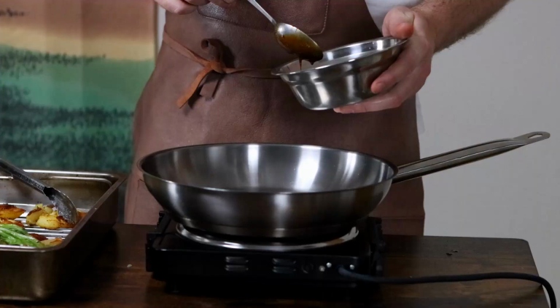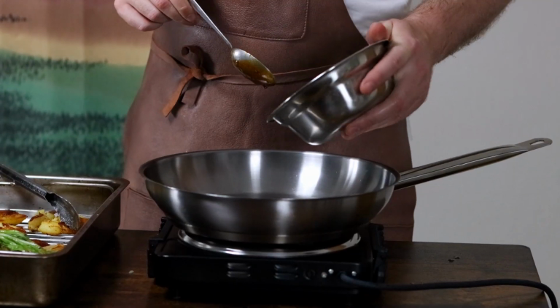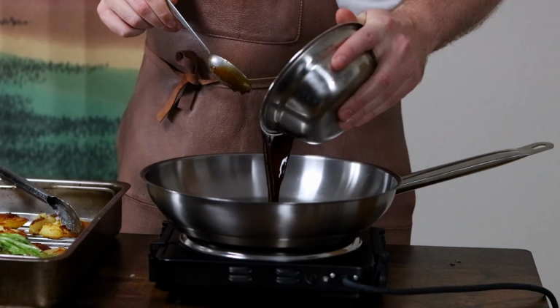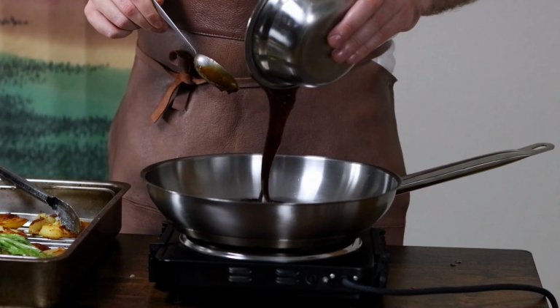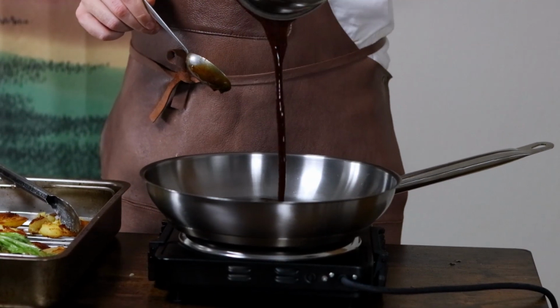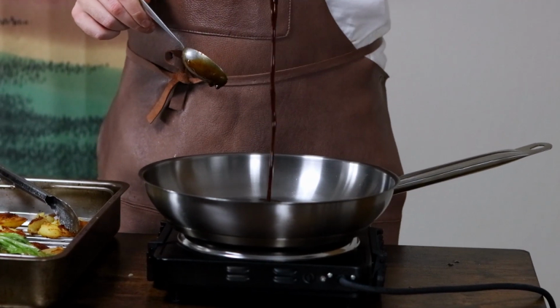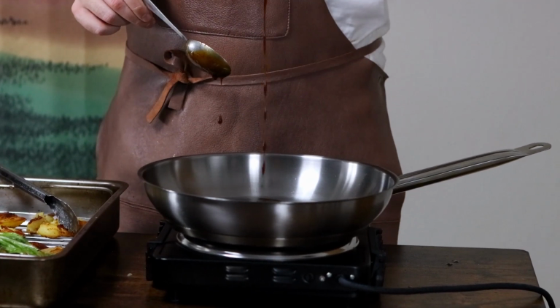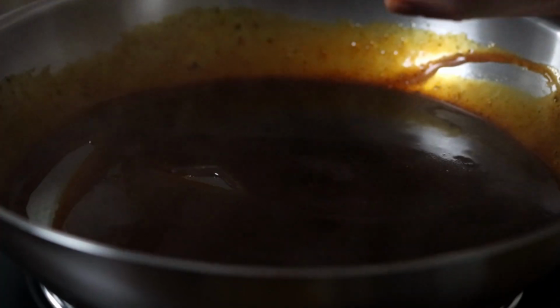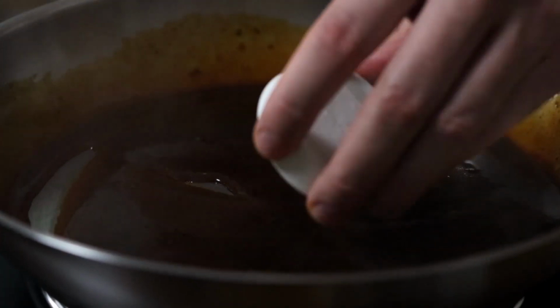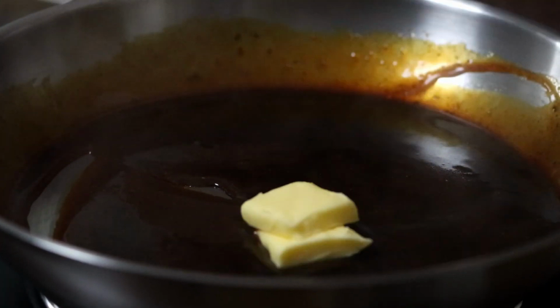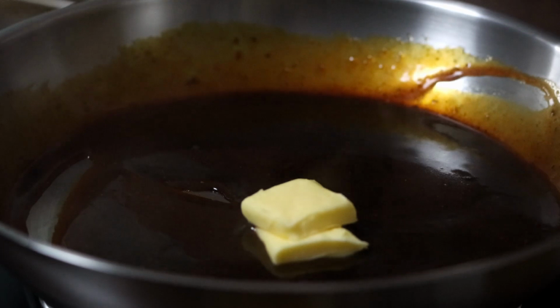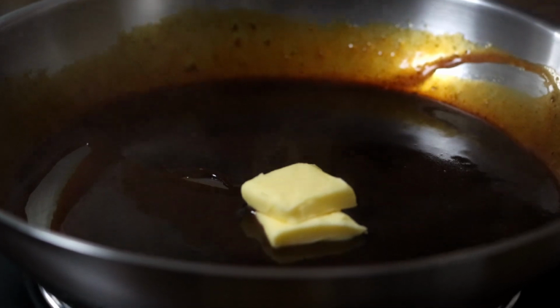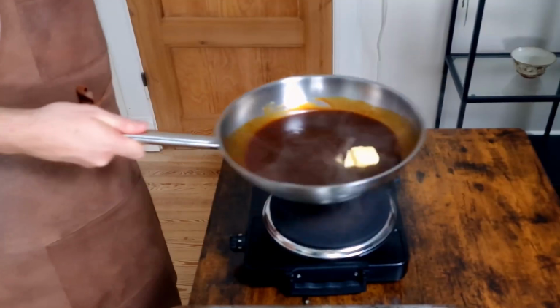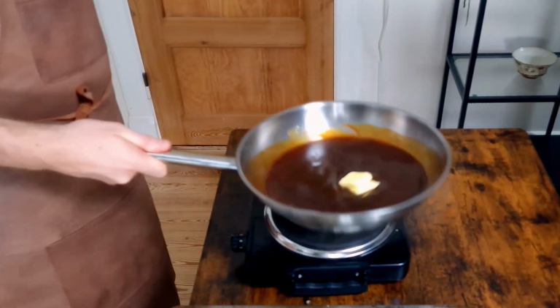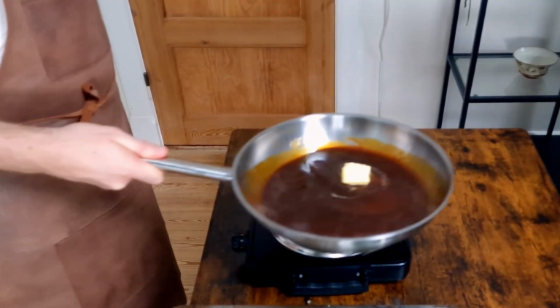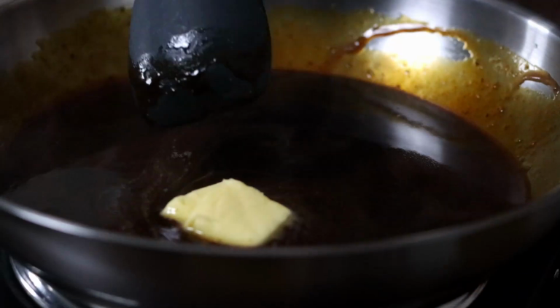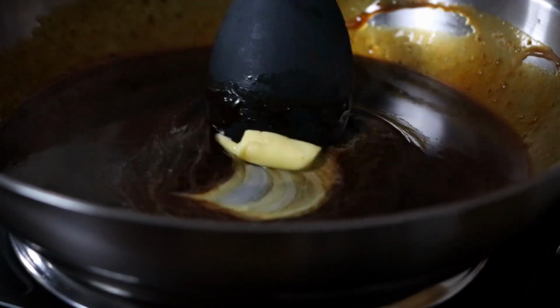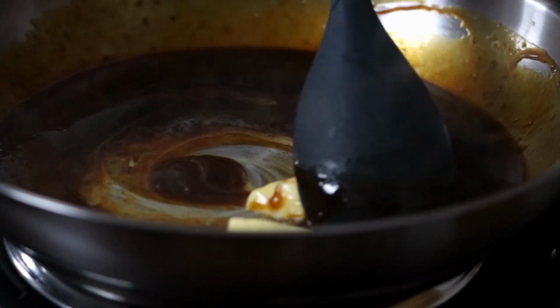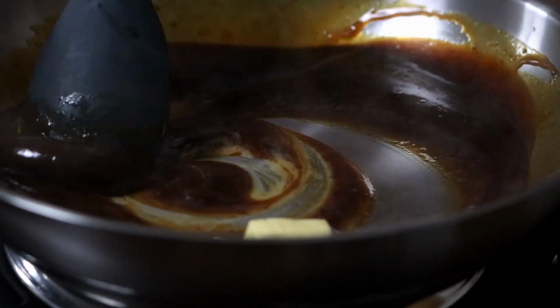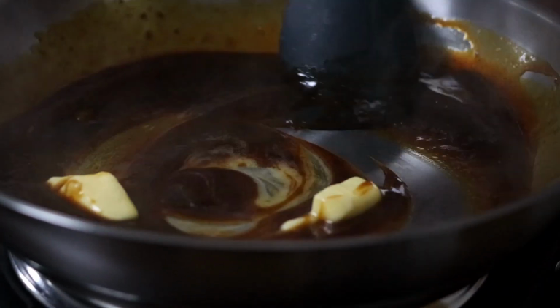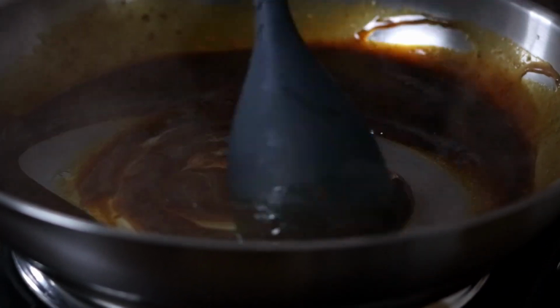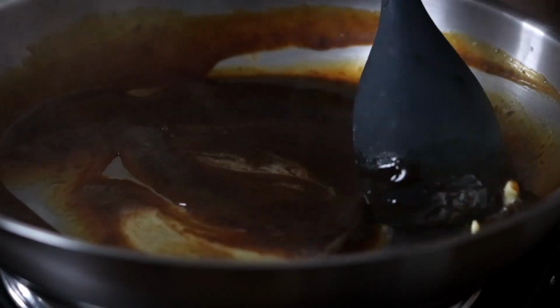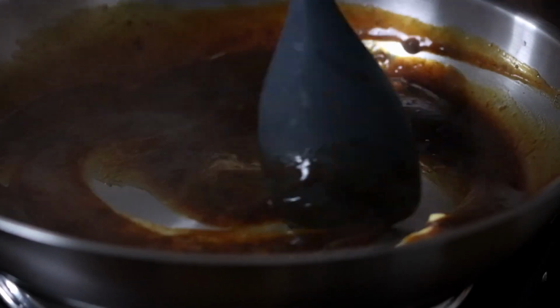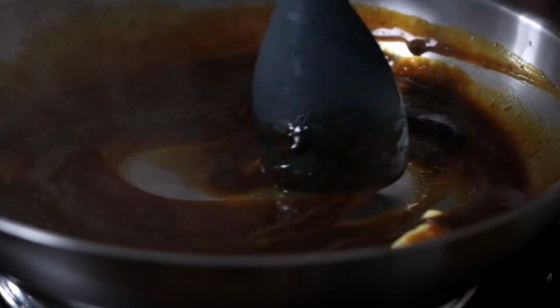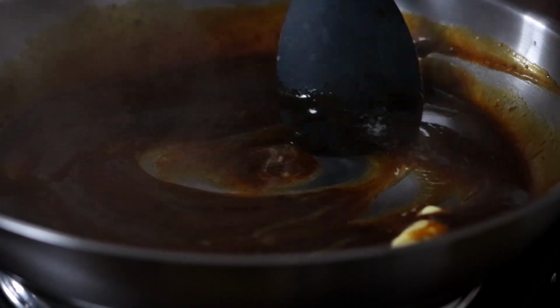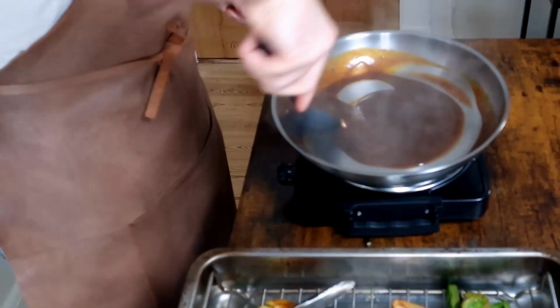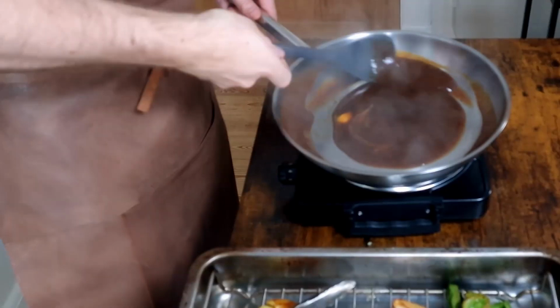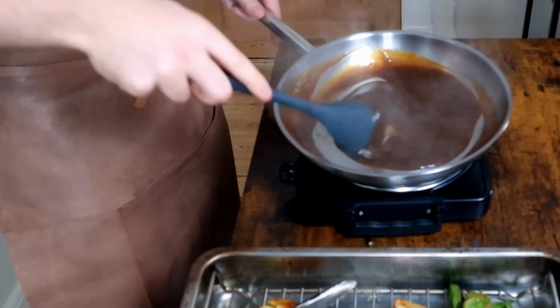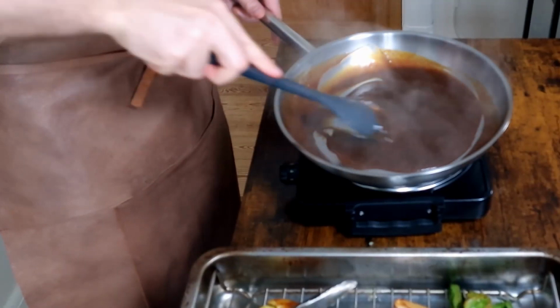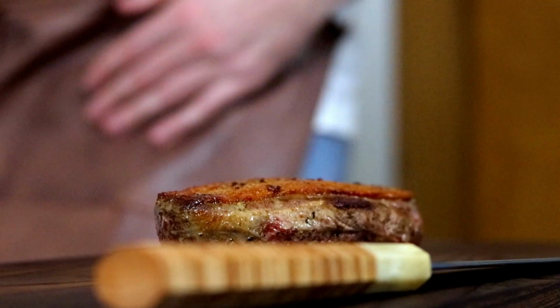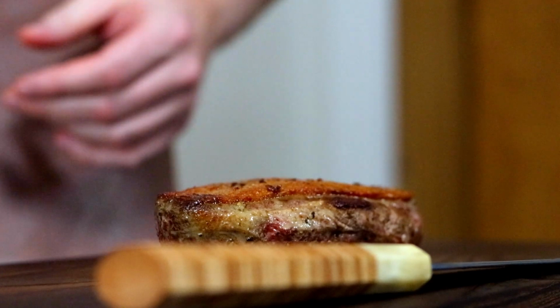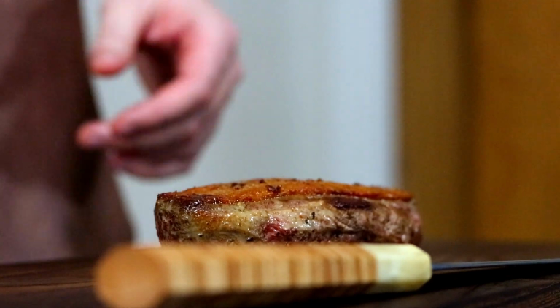Once done, add your sauce back in the pan, and while reheating it, gently stir in a few tablespoons of butter. Now it's the moment we've all been waiting for — we have to slice open the duck.